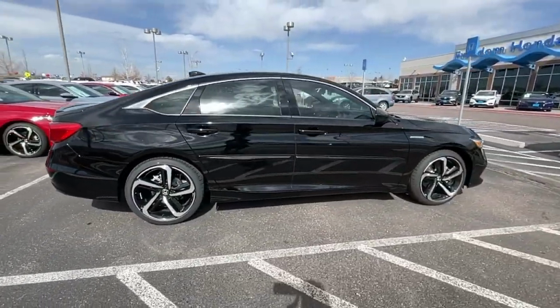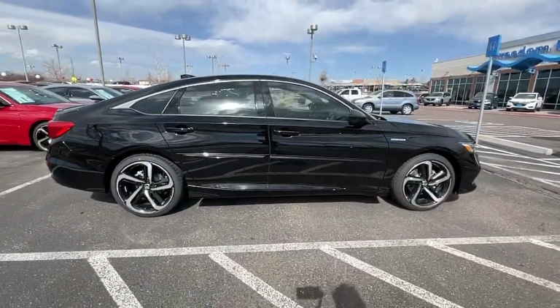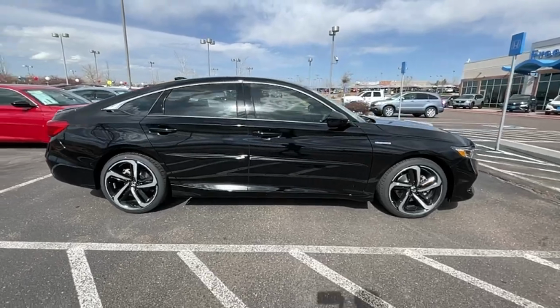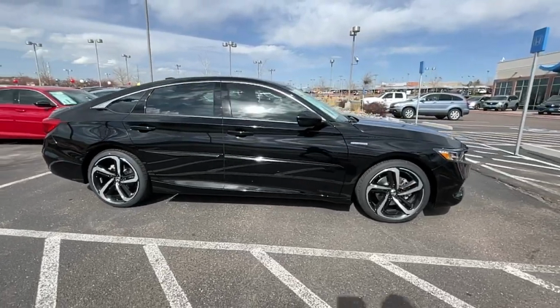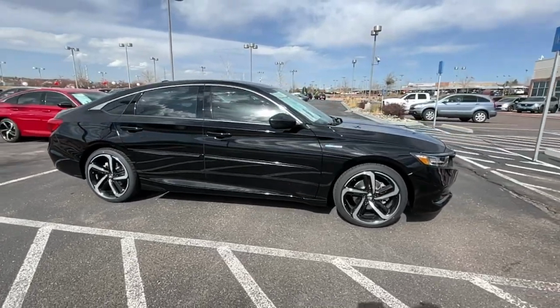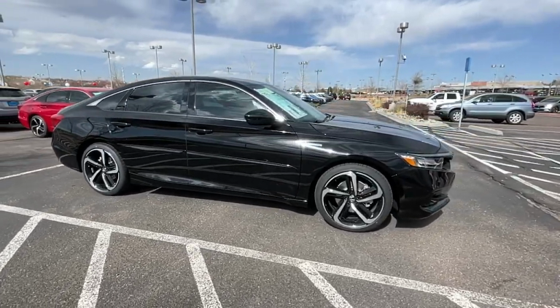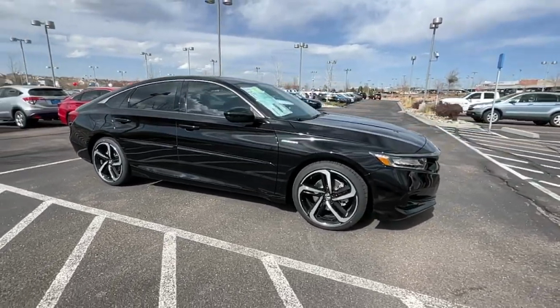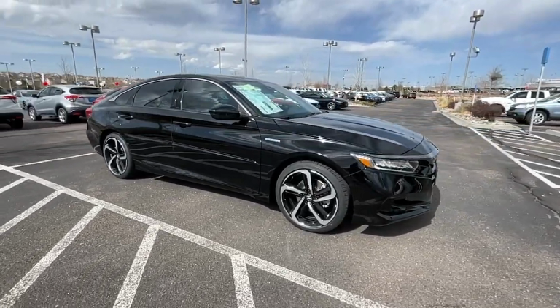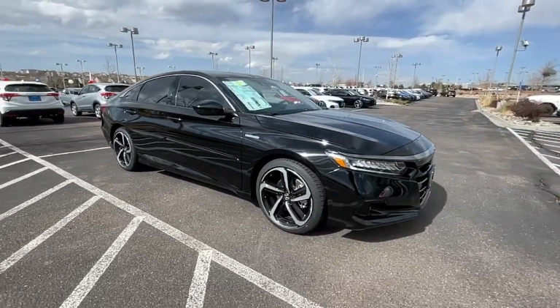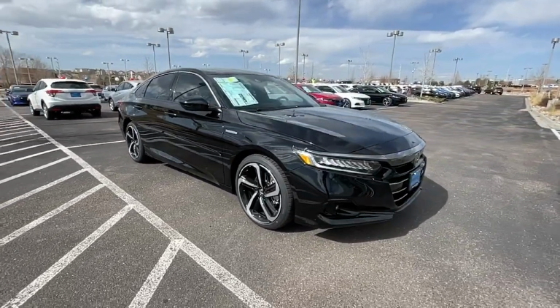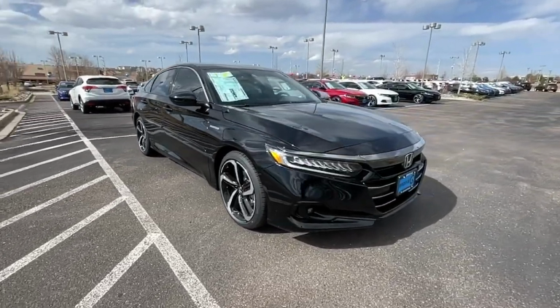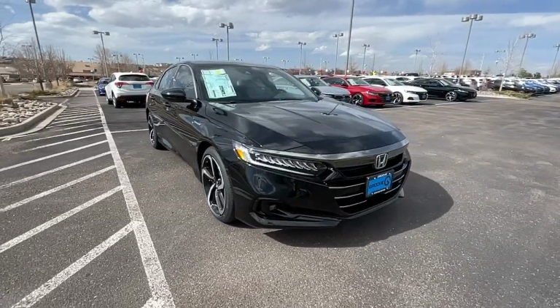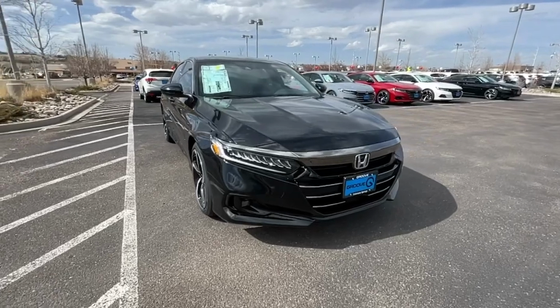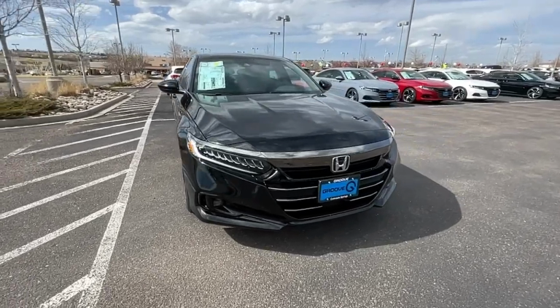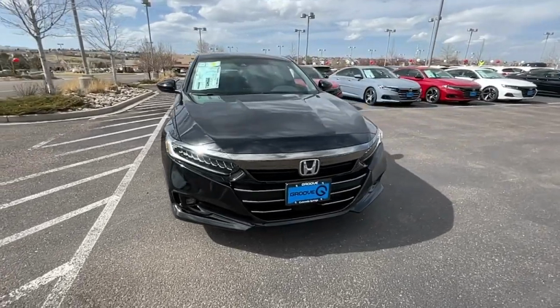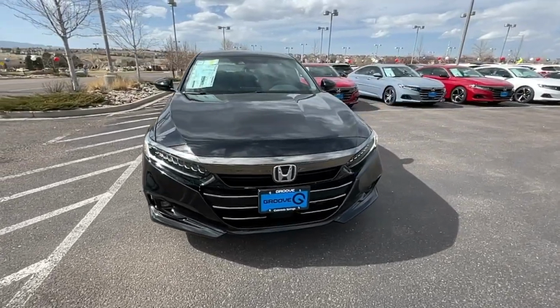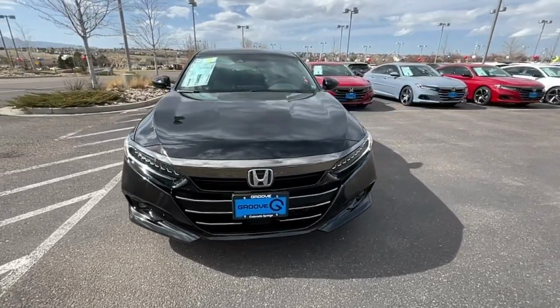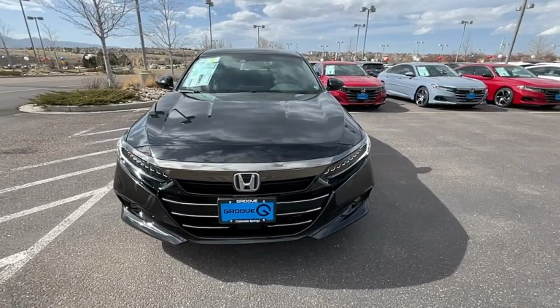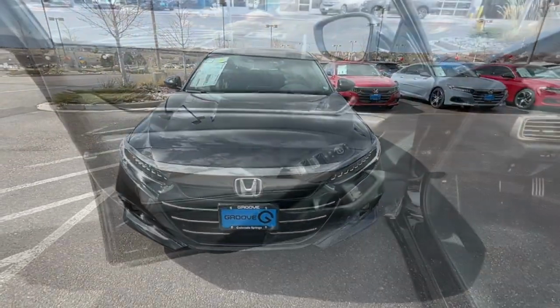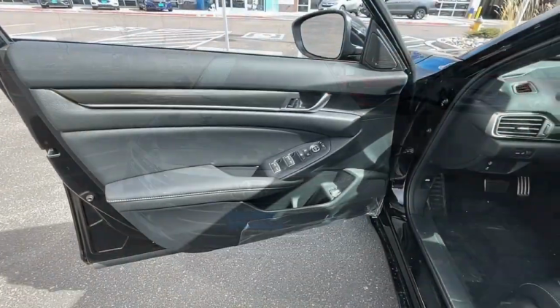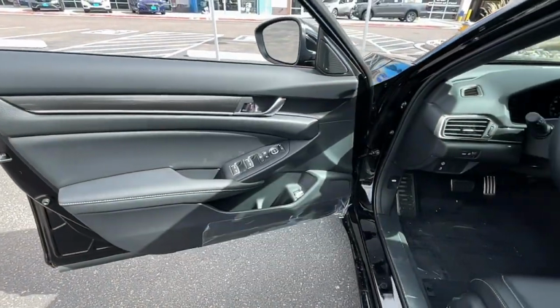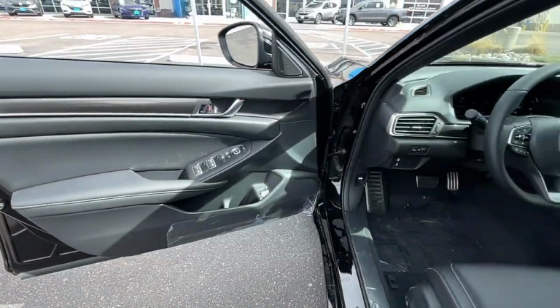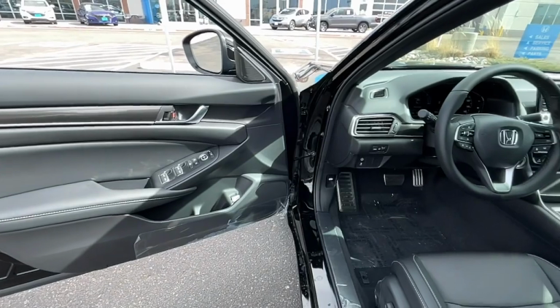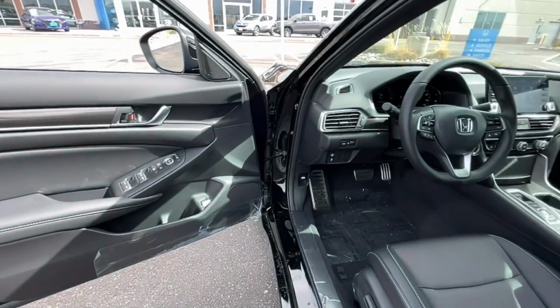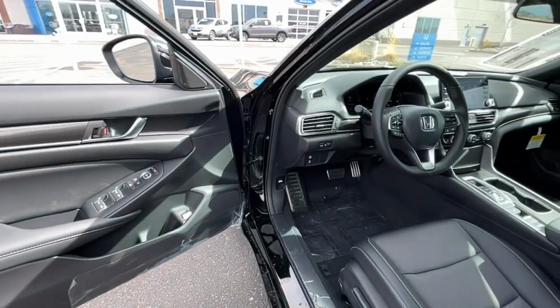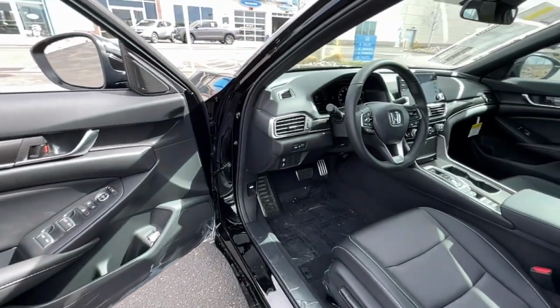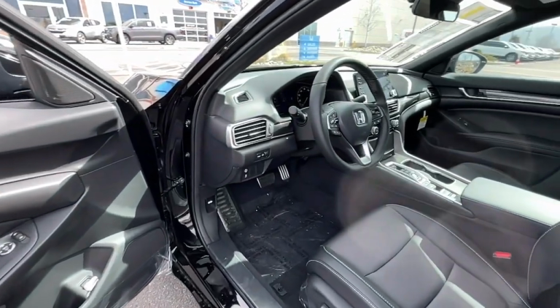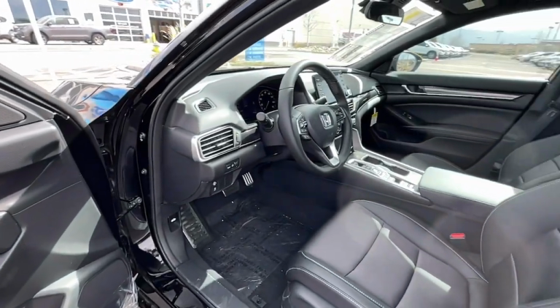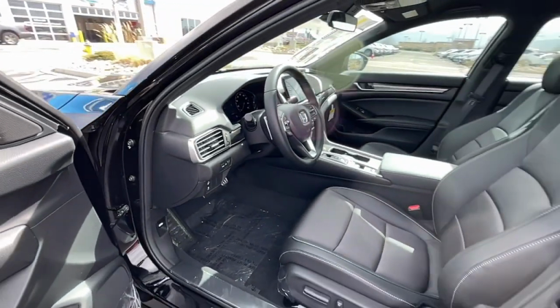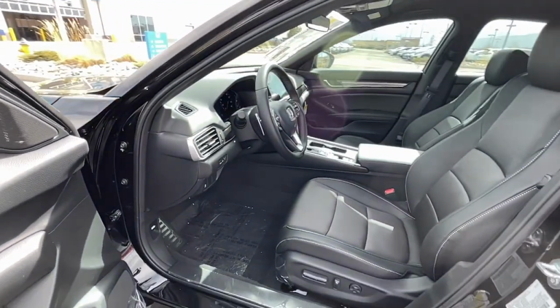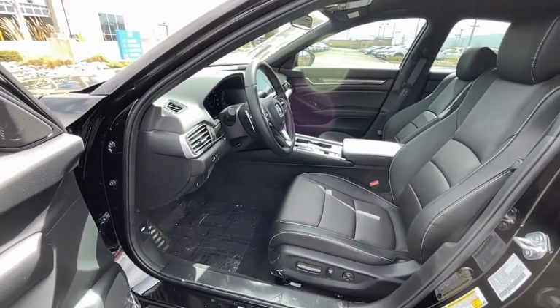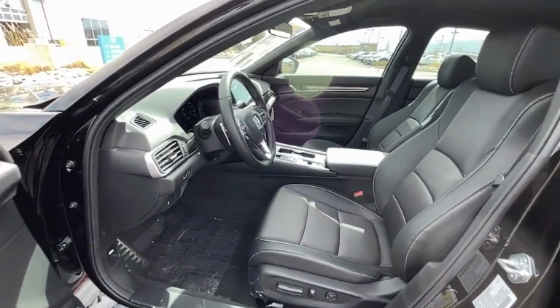These are just some of the great options this vehicle comes with: keyless entry, fog lamps, electronic stability control, intermittent wipers, trip computer, bucket seats, power windows, four-wheel disc brakes, and power steering.